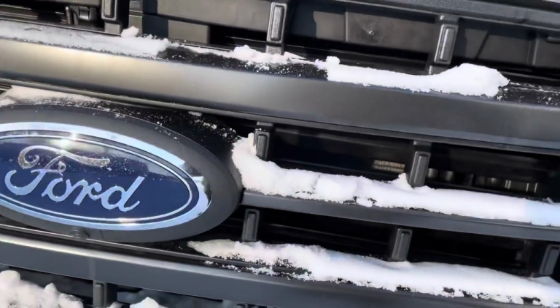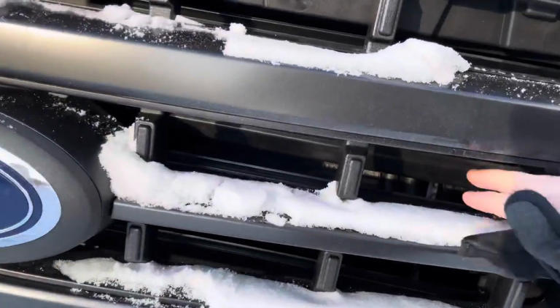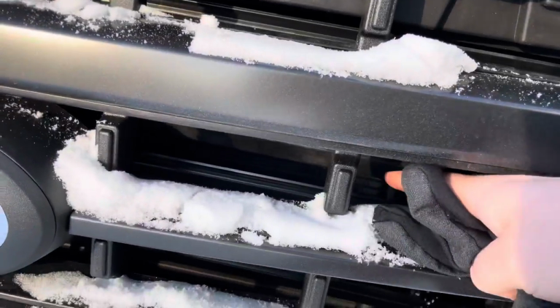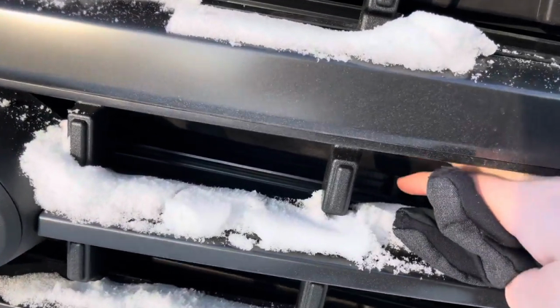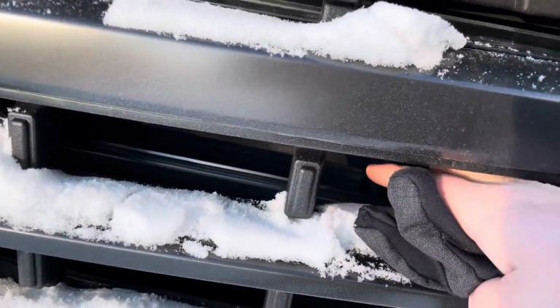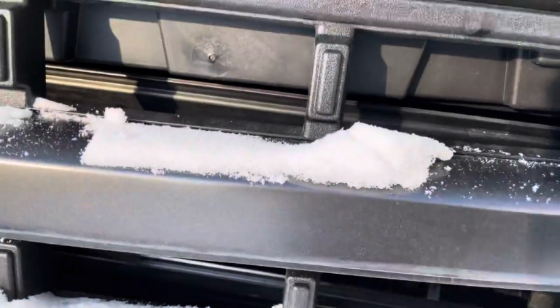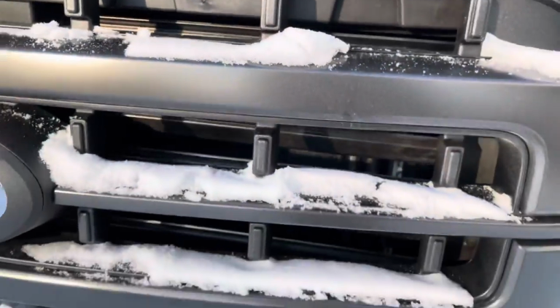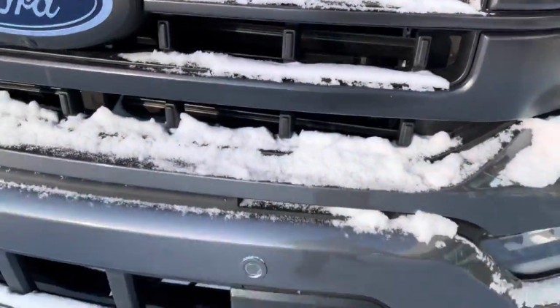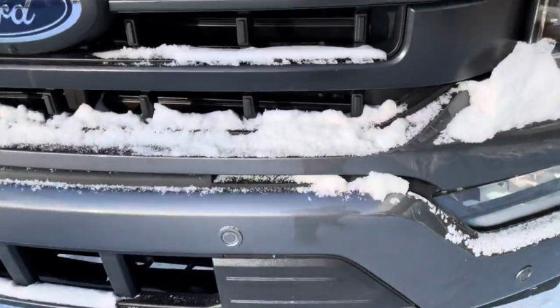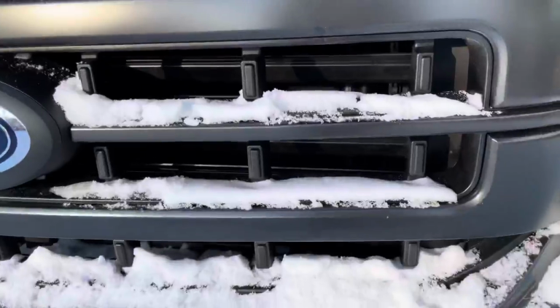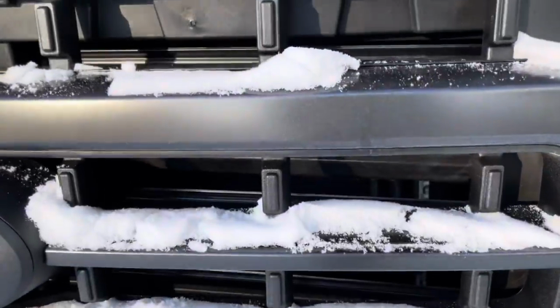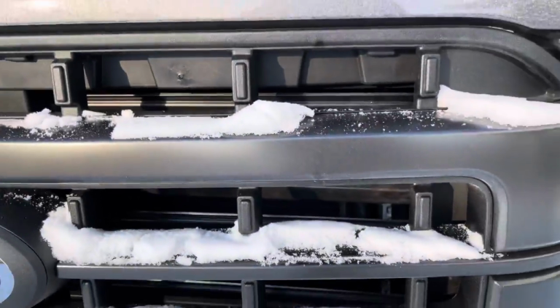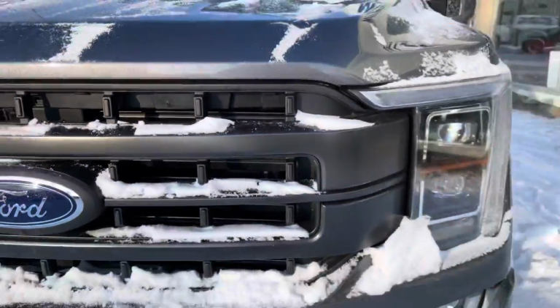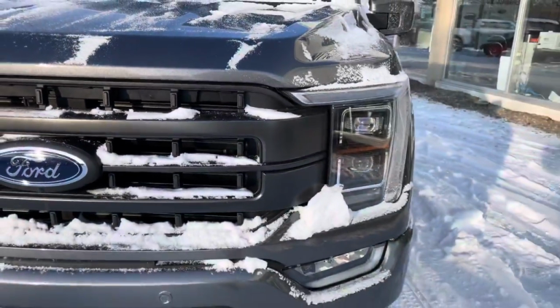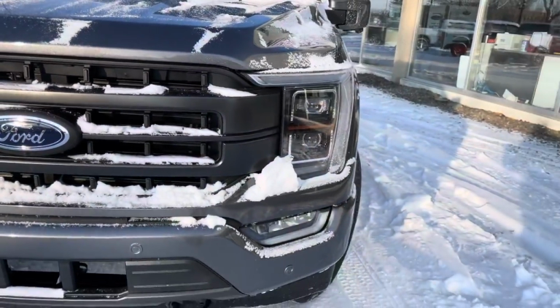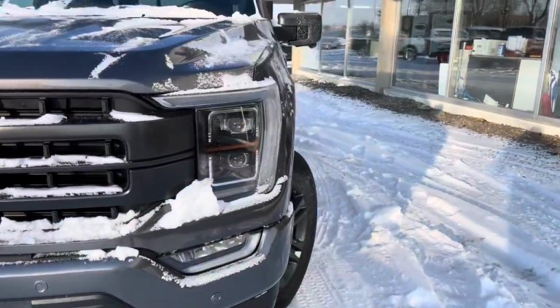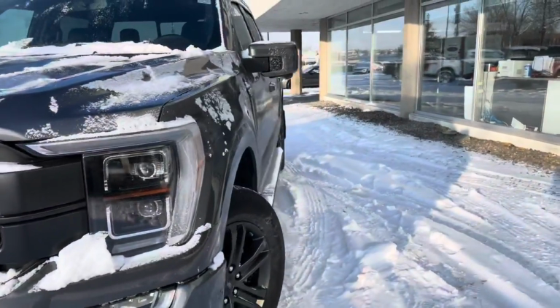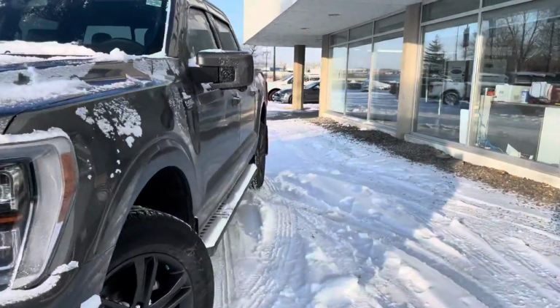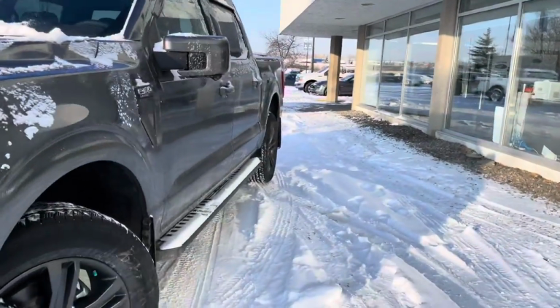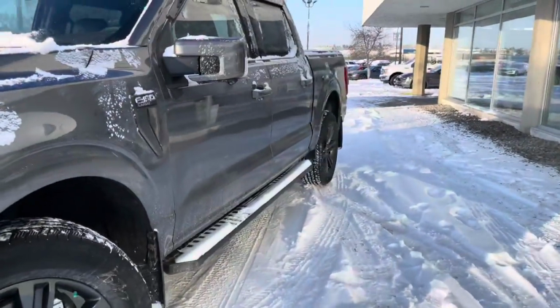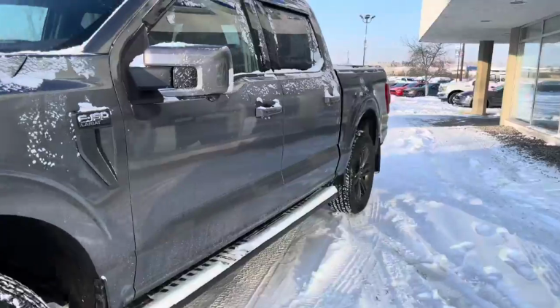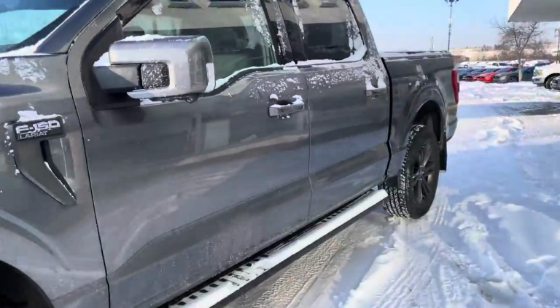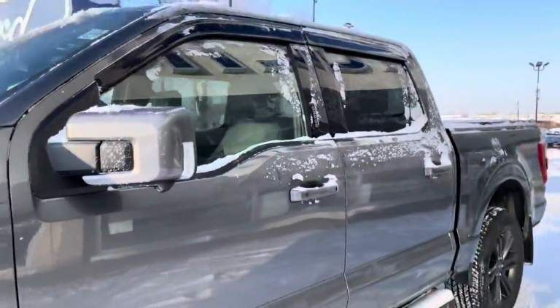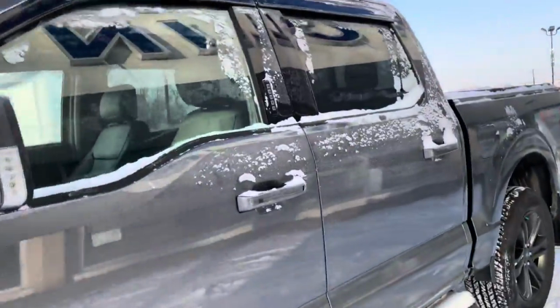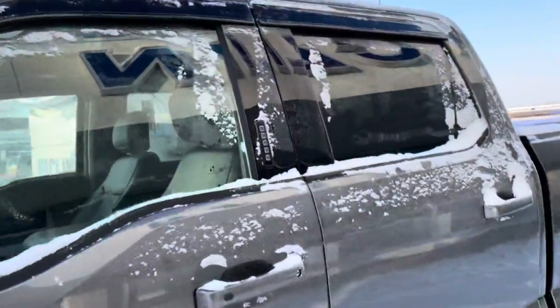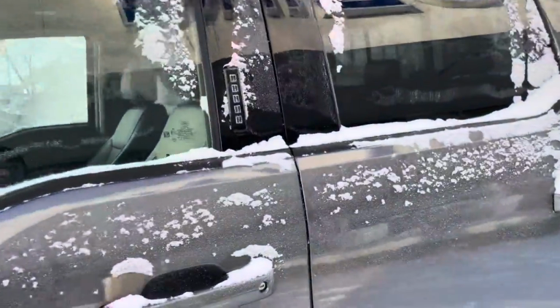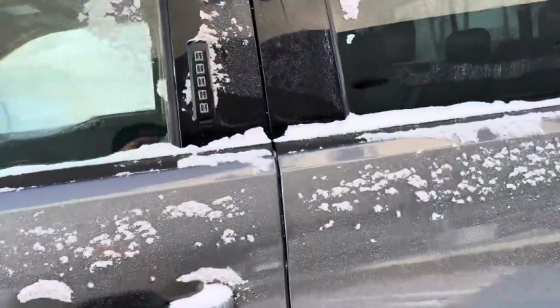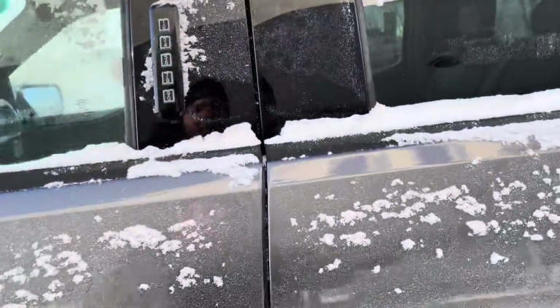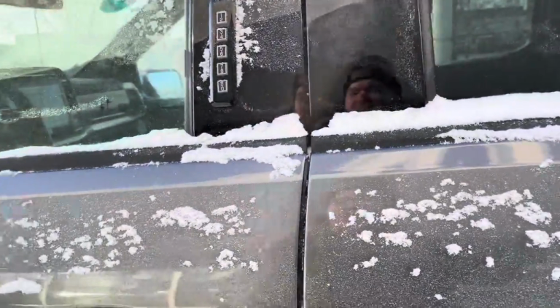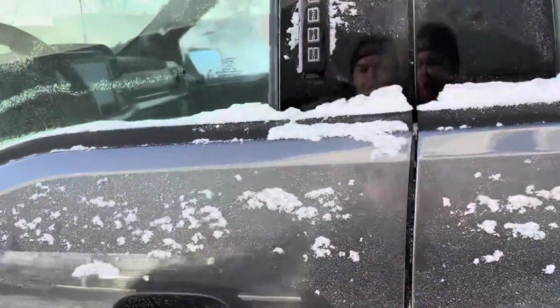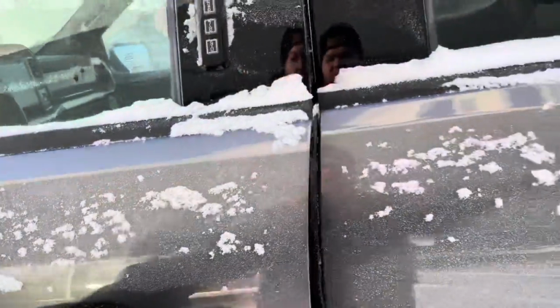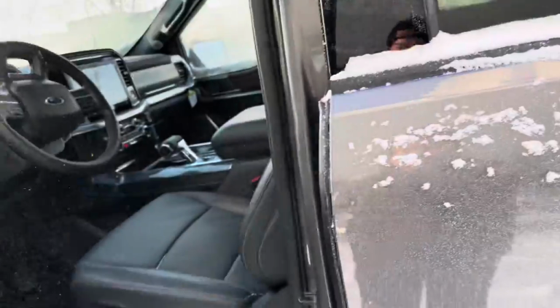We also have active grill shutters. The truck is nice and warm now so they're open, but when you first start it up they stay closed so the truck warms up faster. In the summertime, they stay open to cool the truck down quickly.